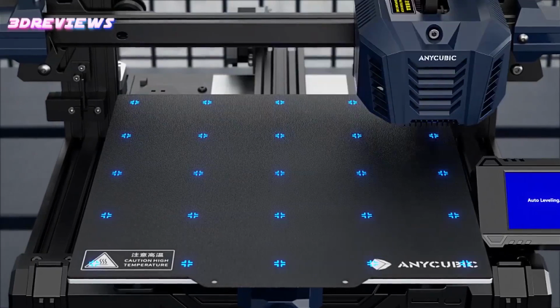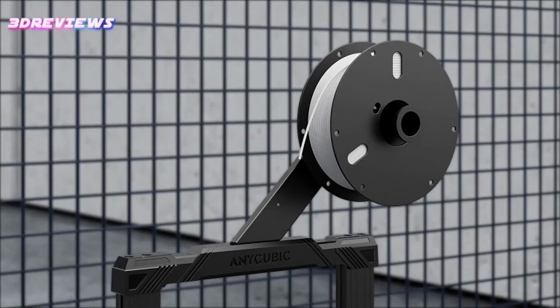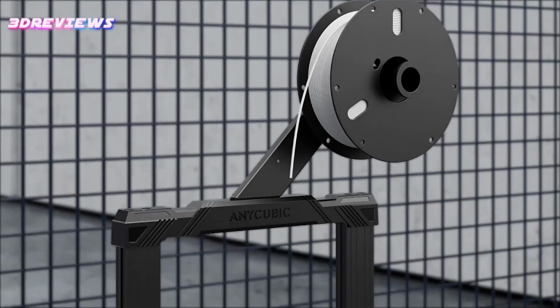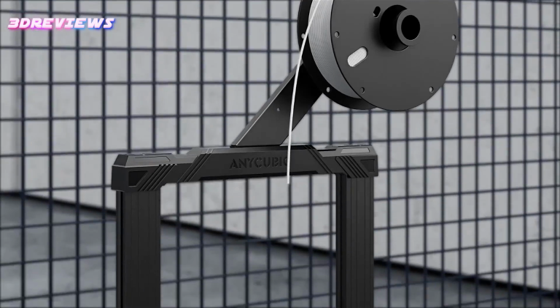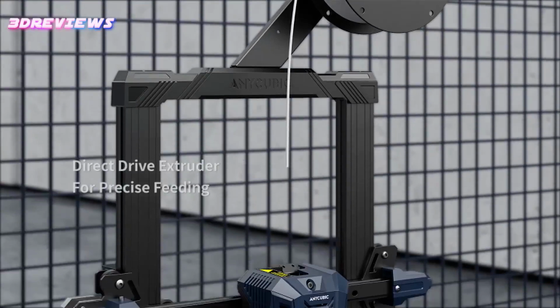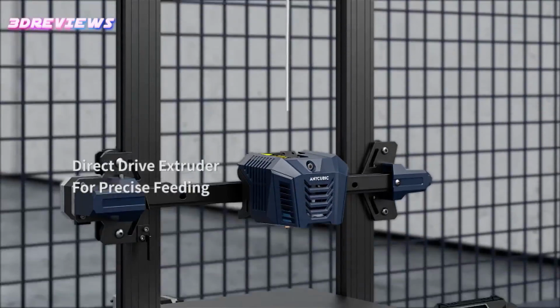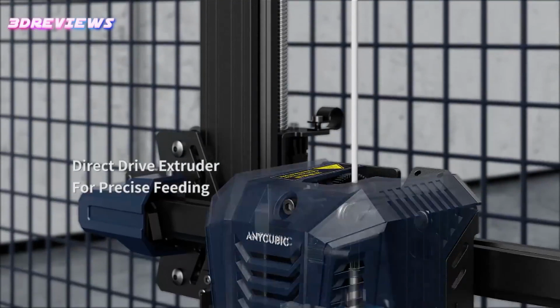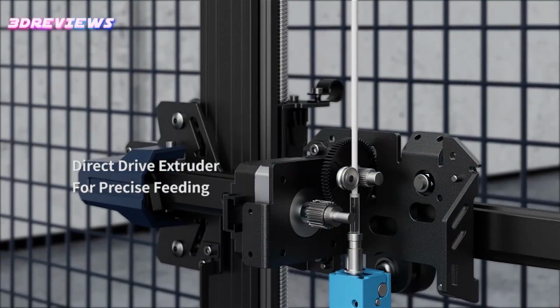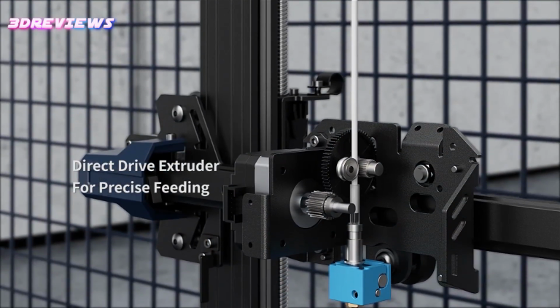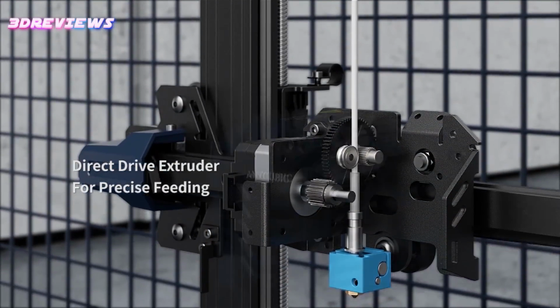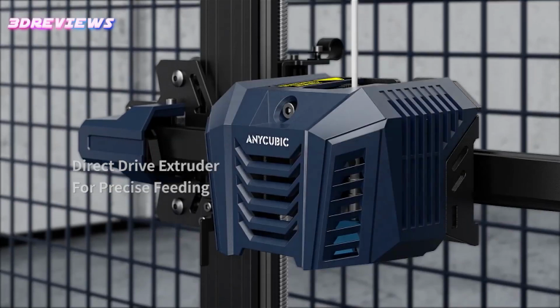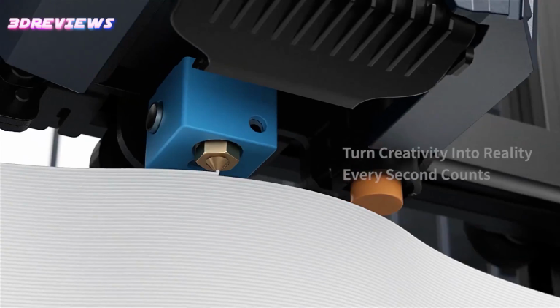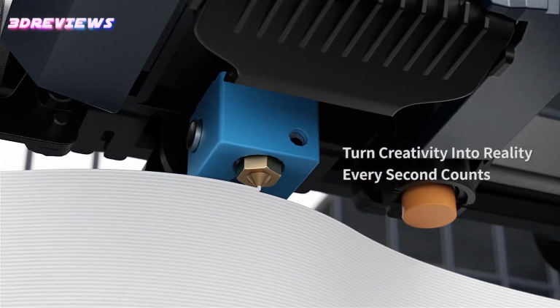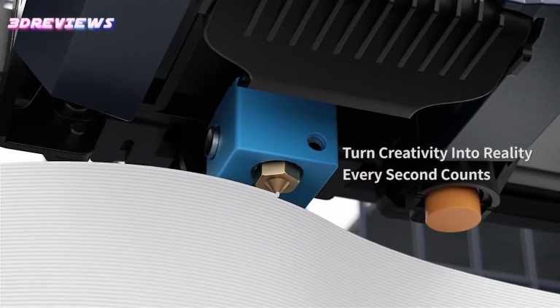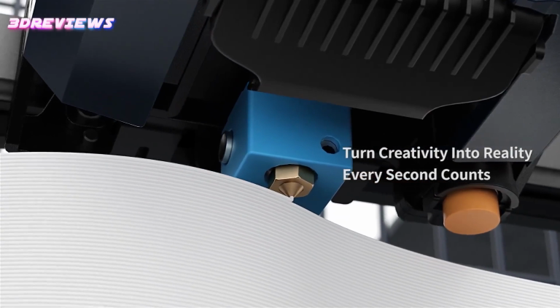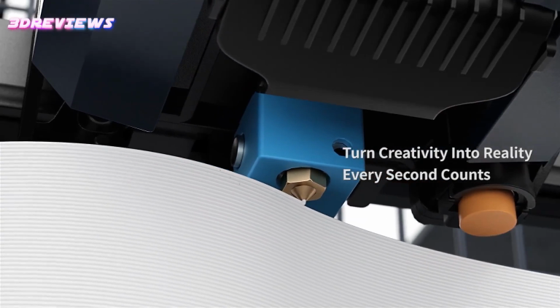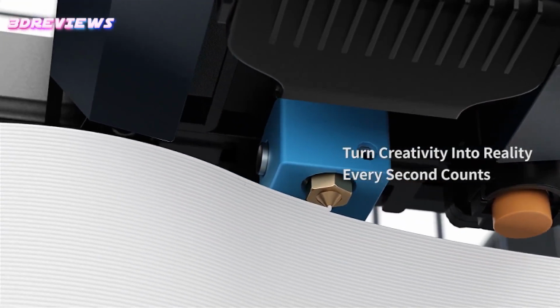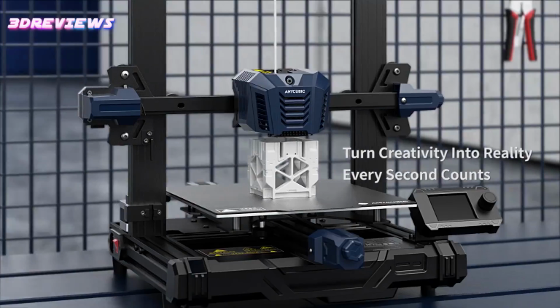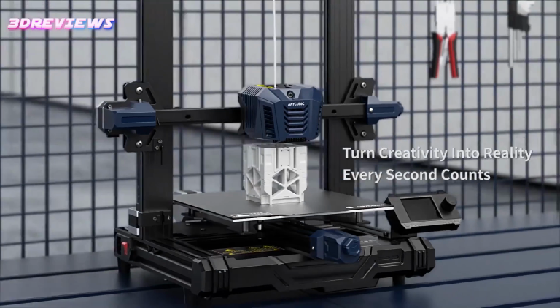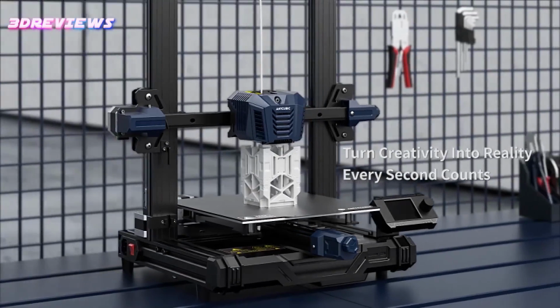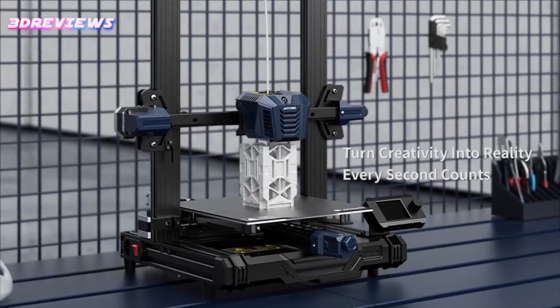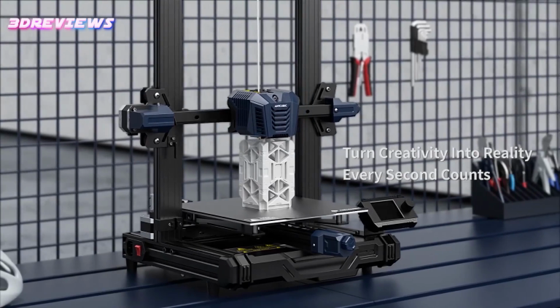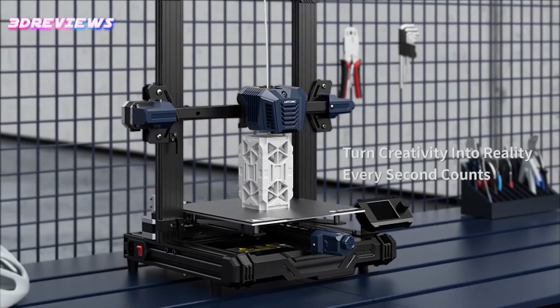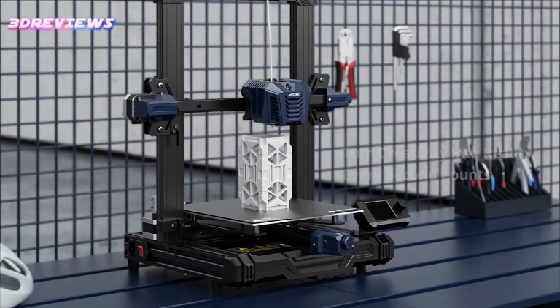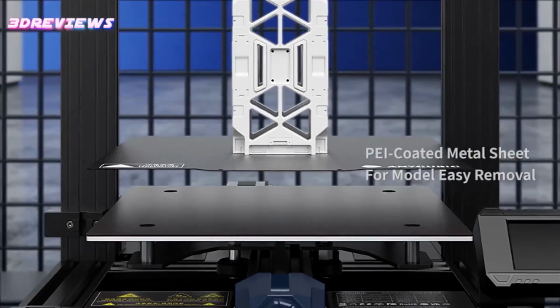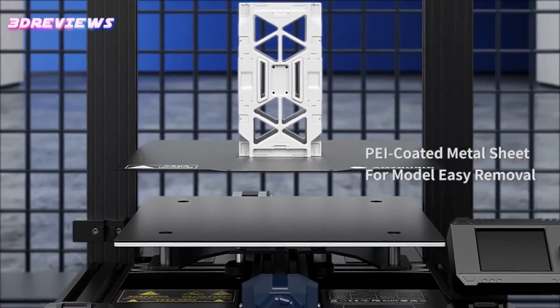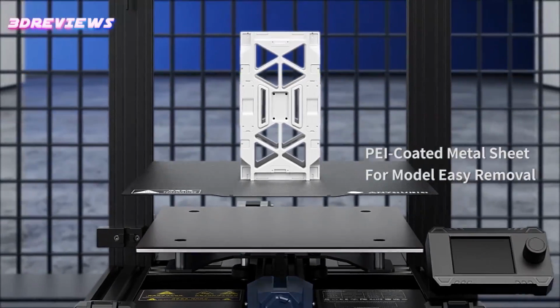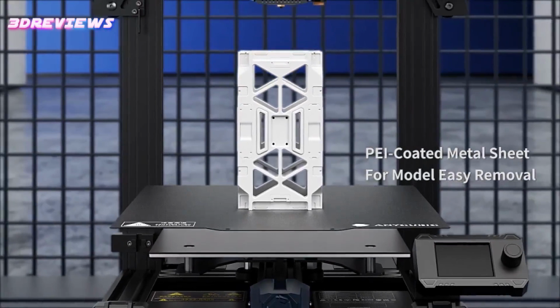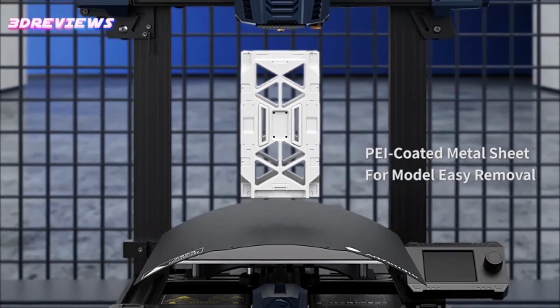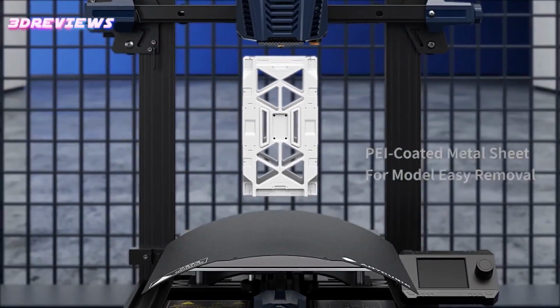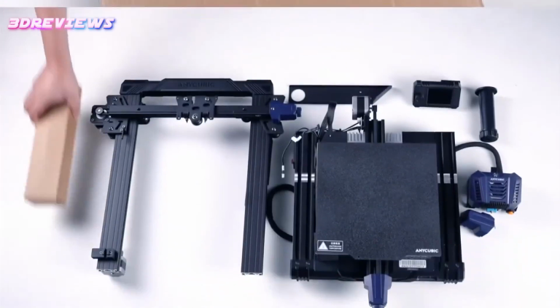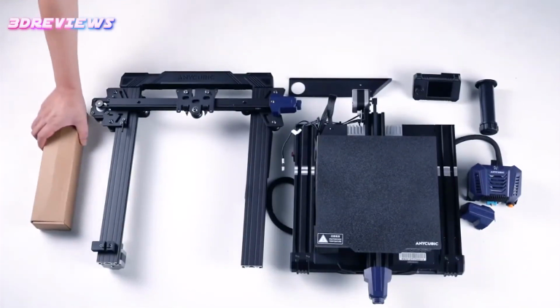The only noticeable reduction is the replacement of the touchscreen with a smaller 2.4-inch color display controlled by a knob, which results in a significant saving. Although details regarding additional cost-saving measures remain unannounced, some components appear to be shared with the Cobra Go.